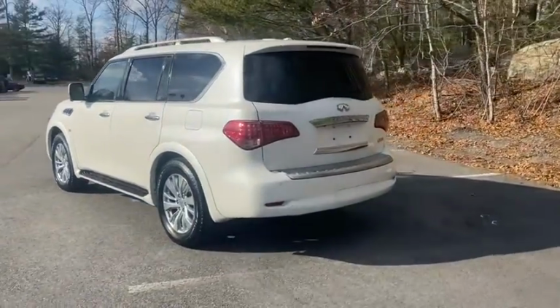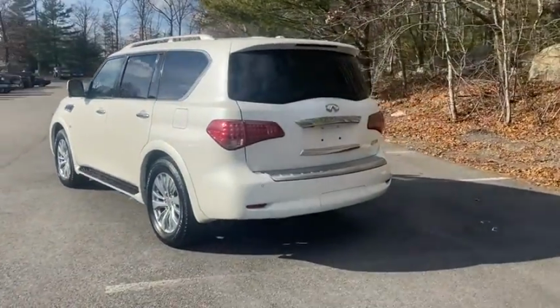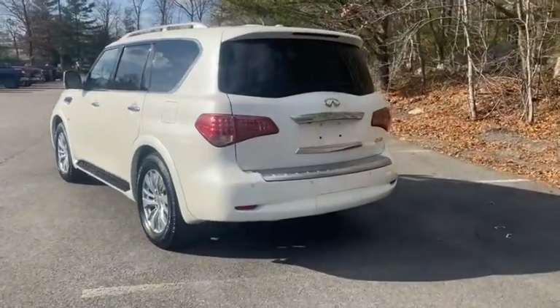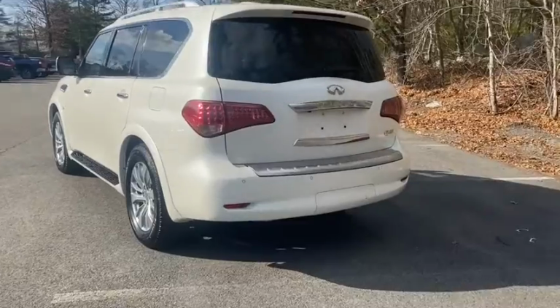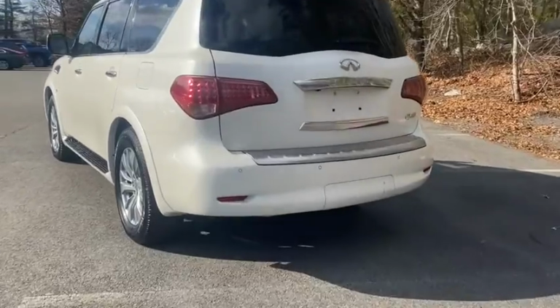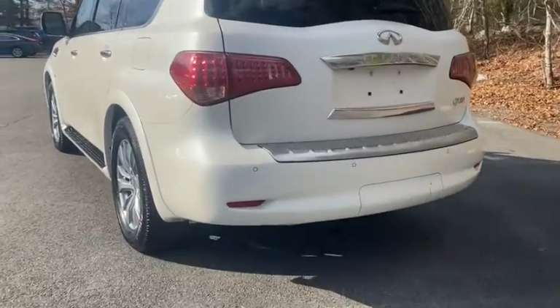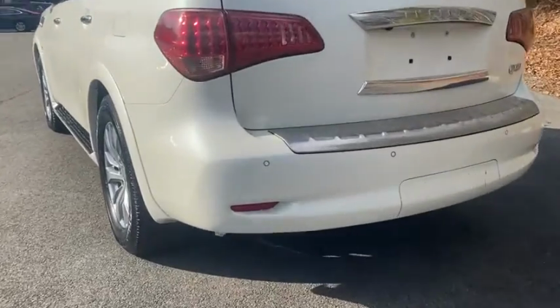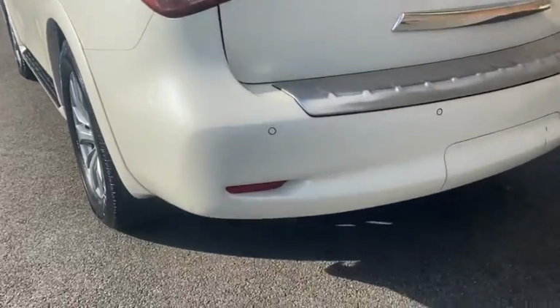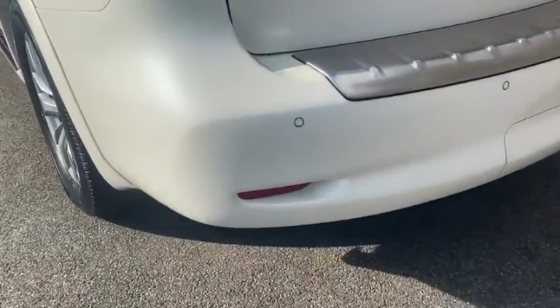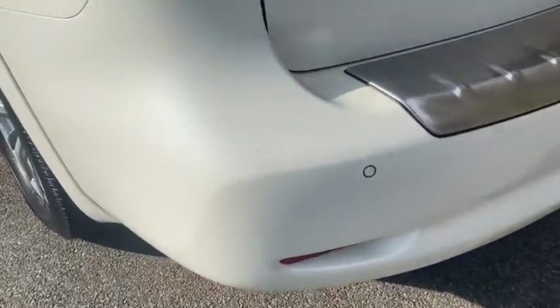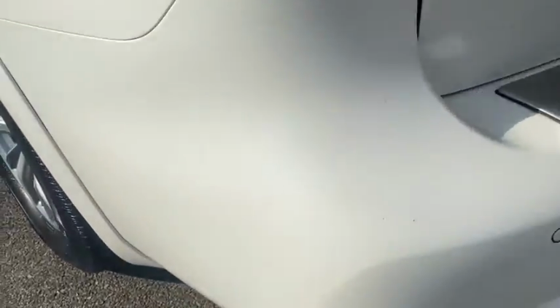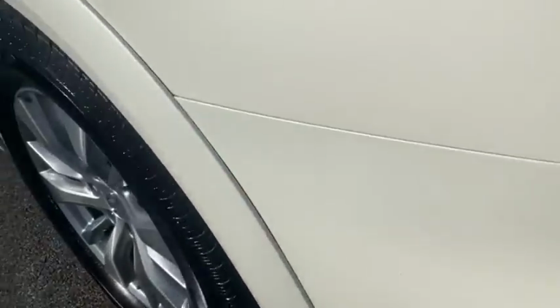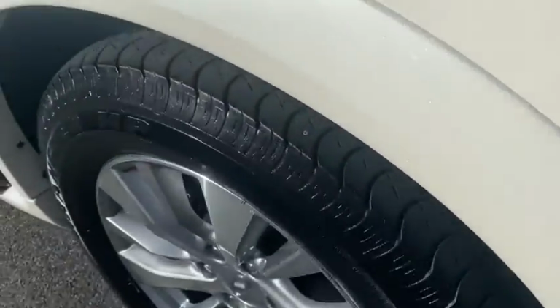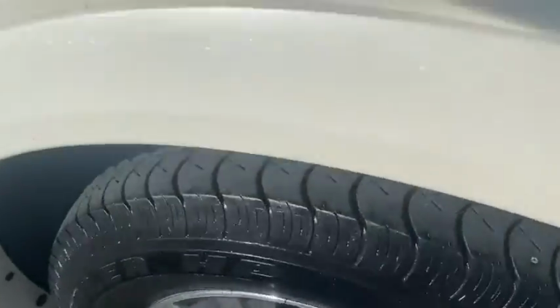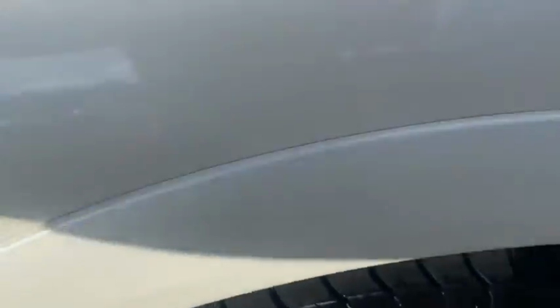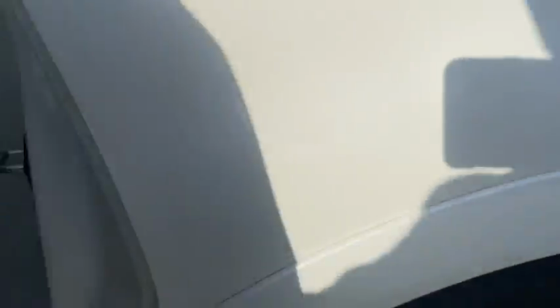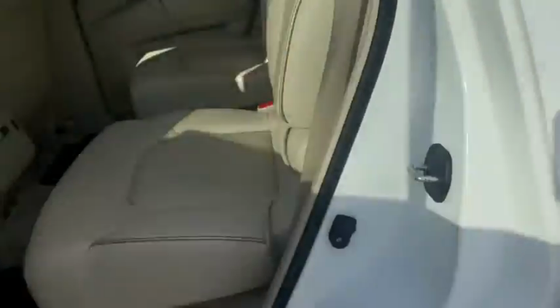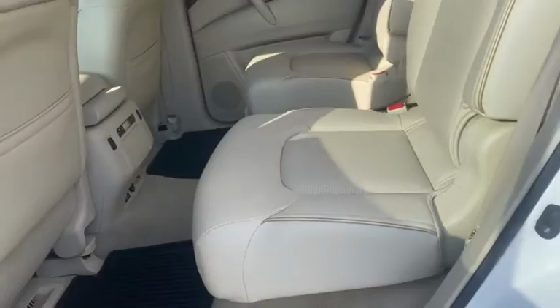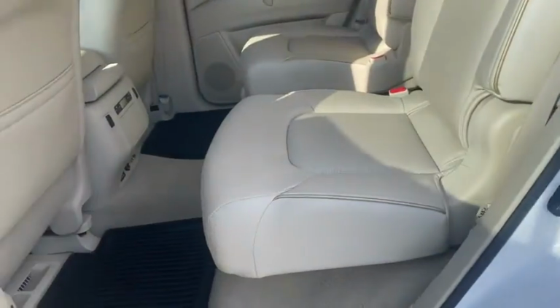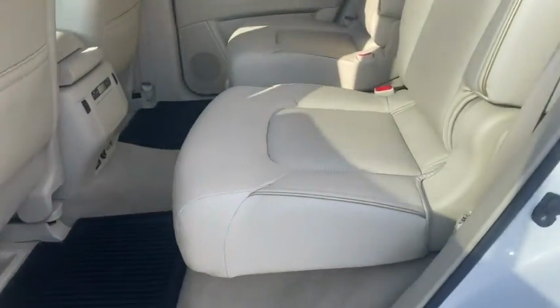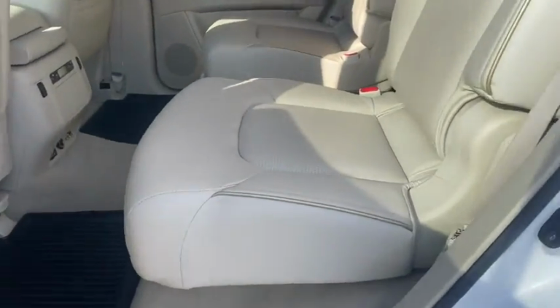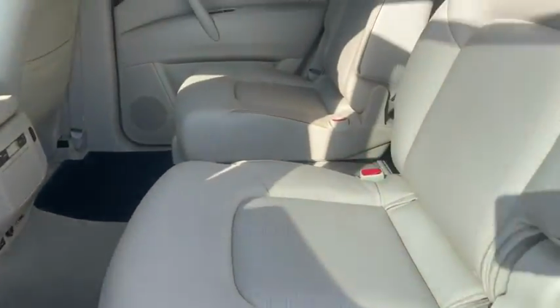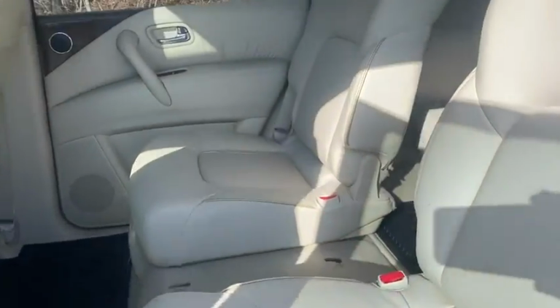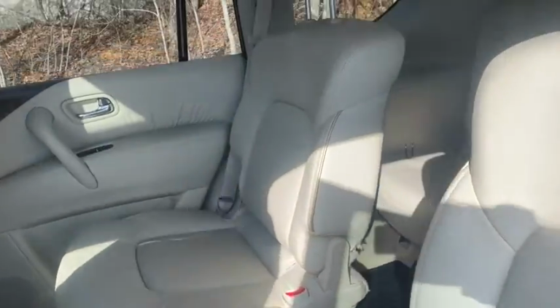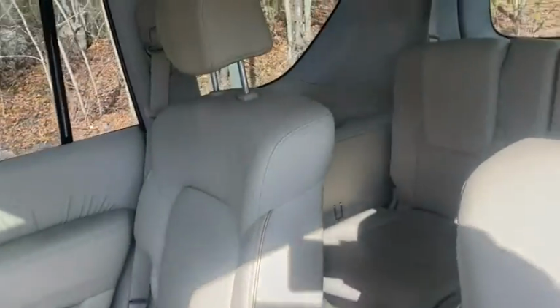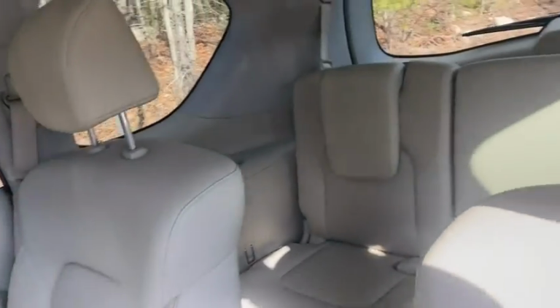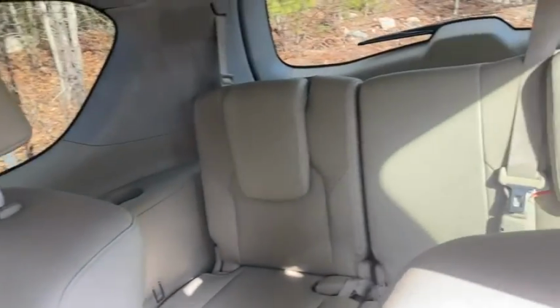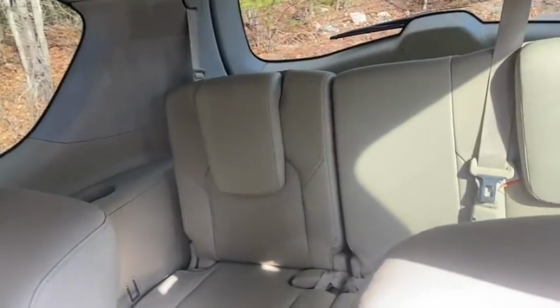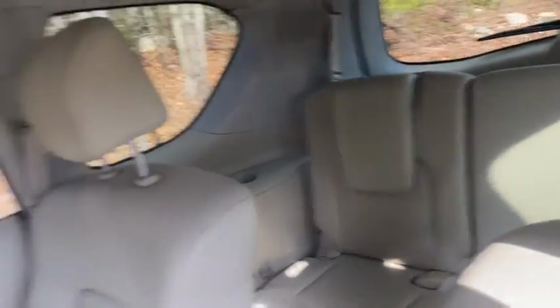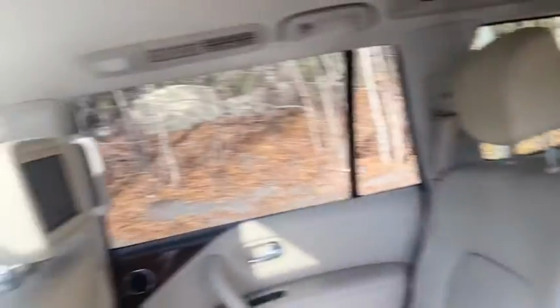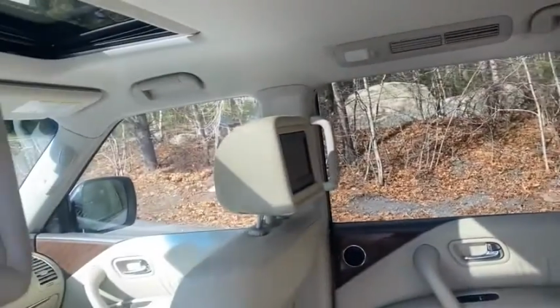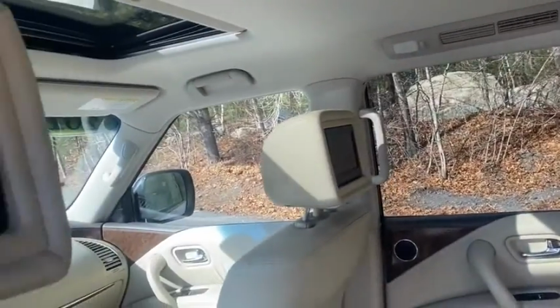It packs a strong engine, excellent manners, and a well-equipped cabin. The QX80 is the most fuel-efficient of its kind. This vehicle has less than 55,000 miles.